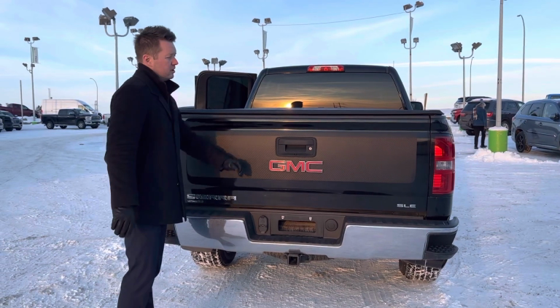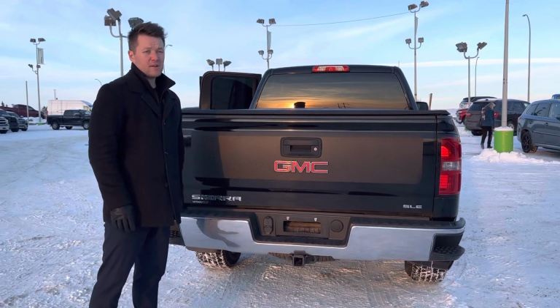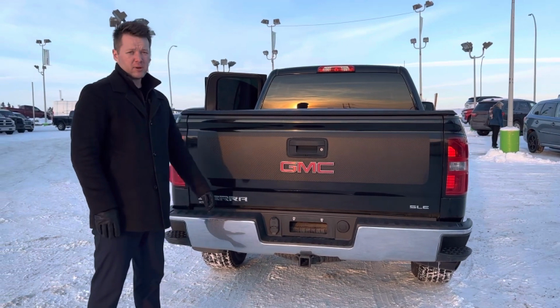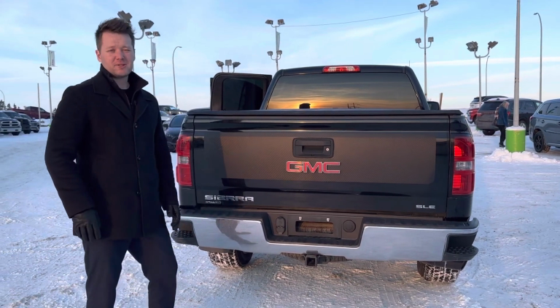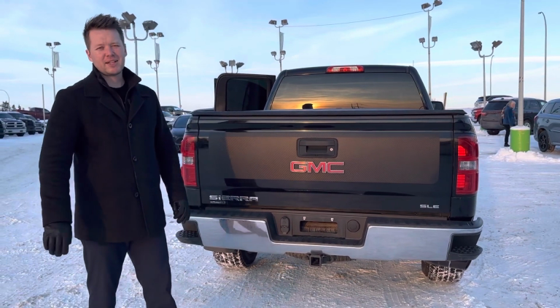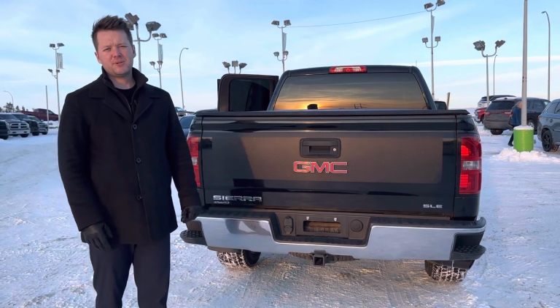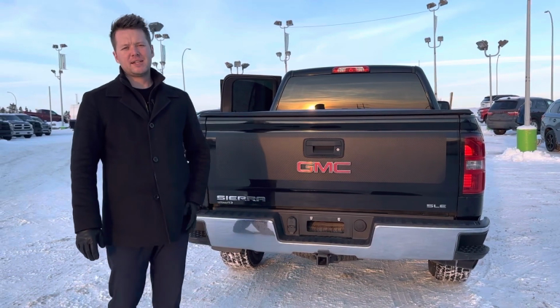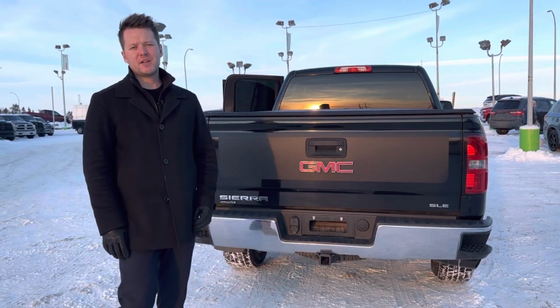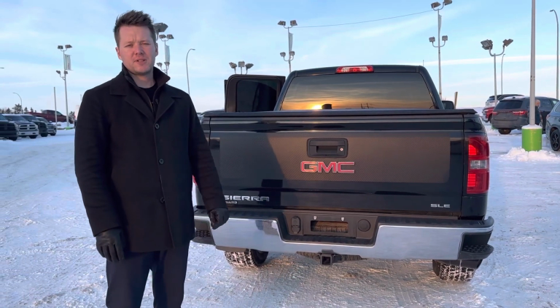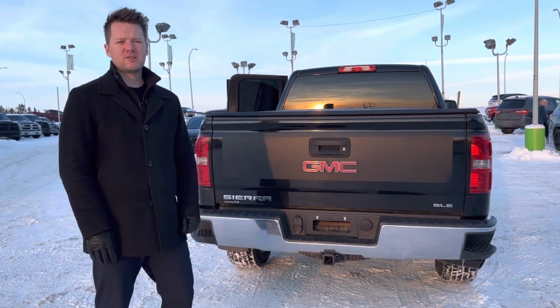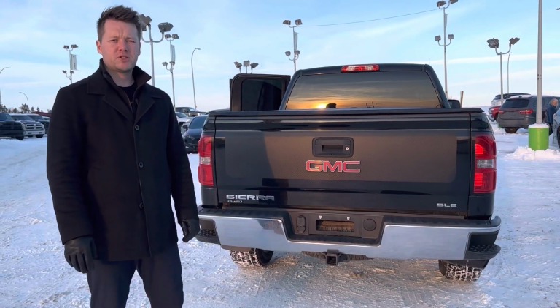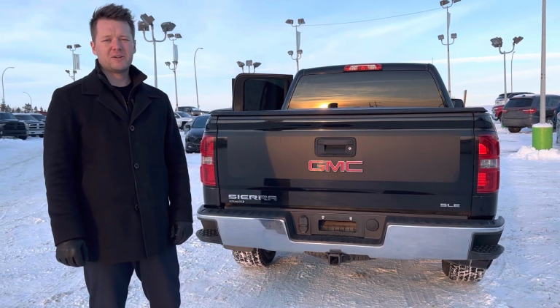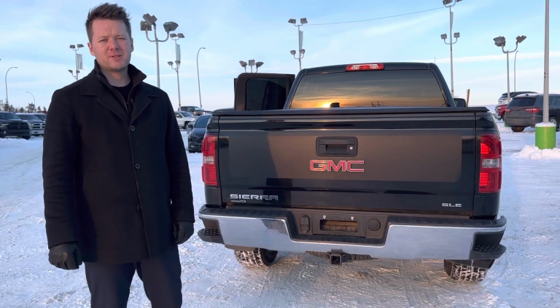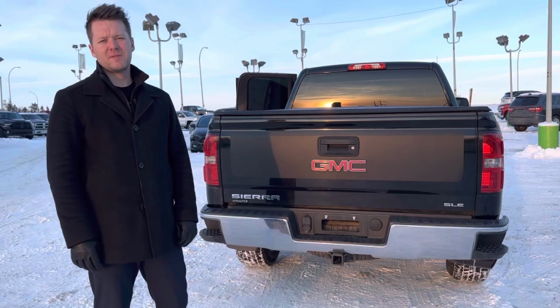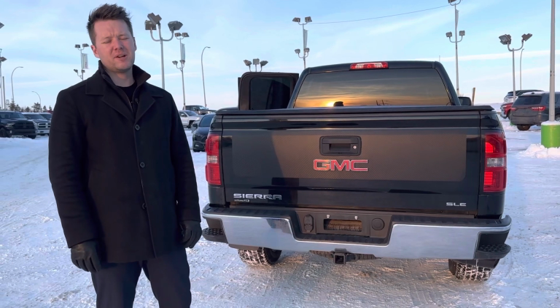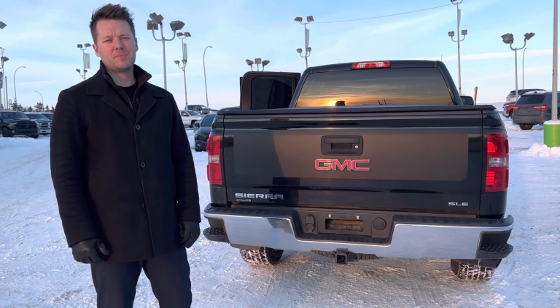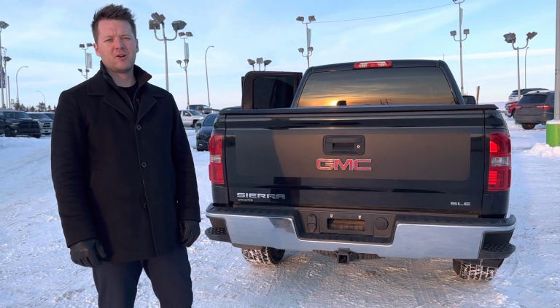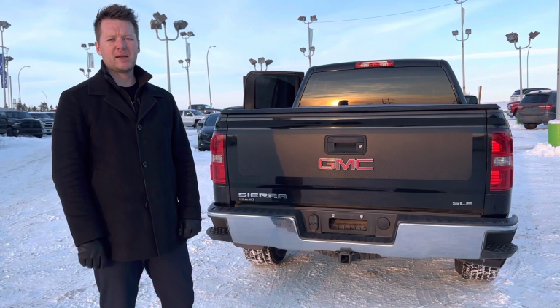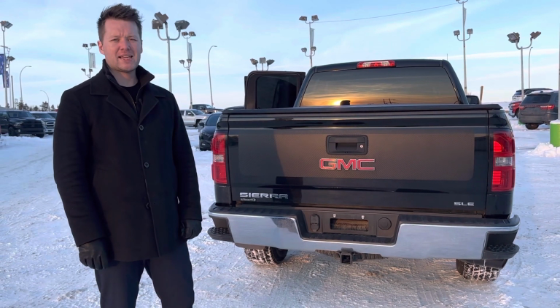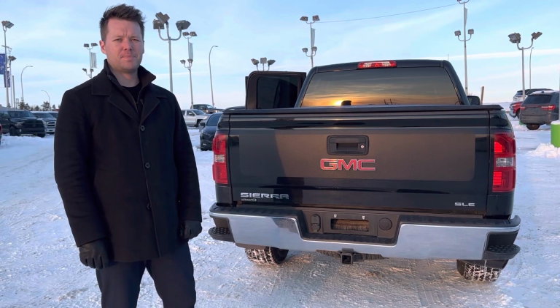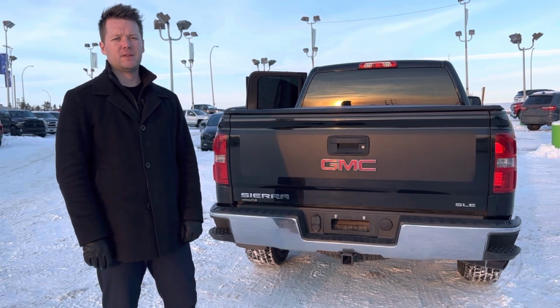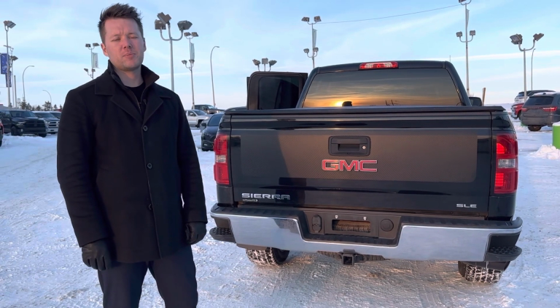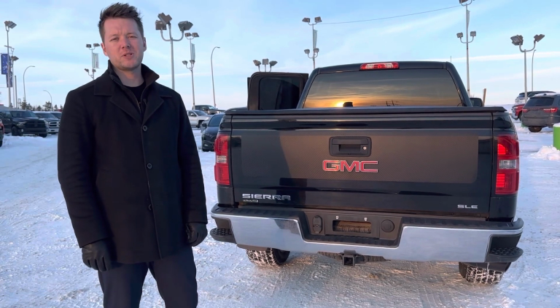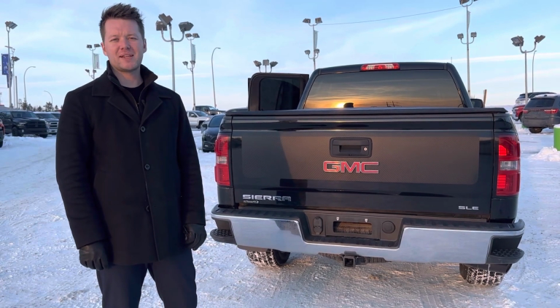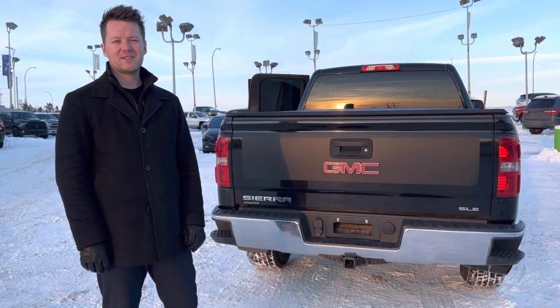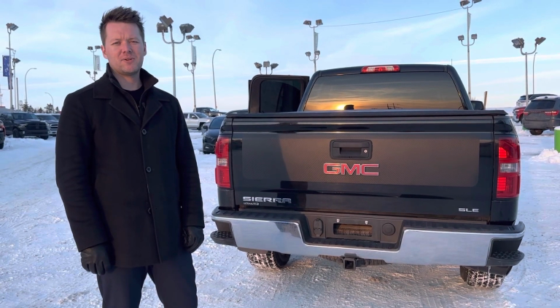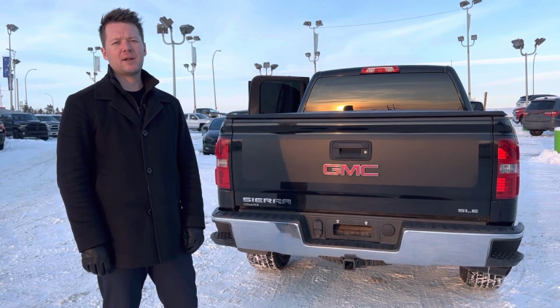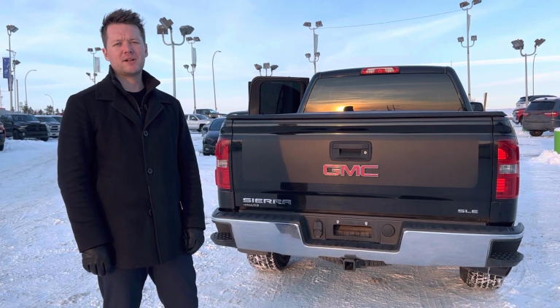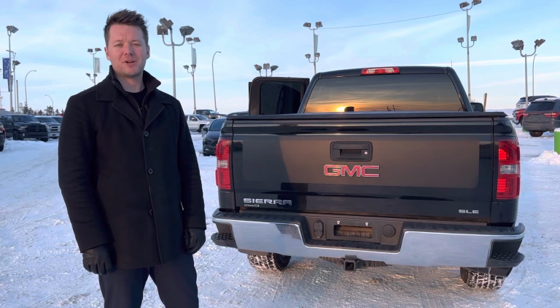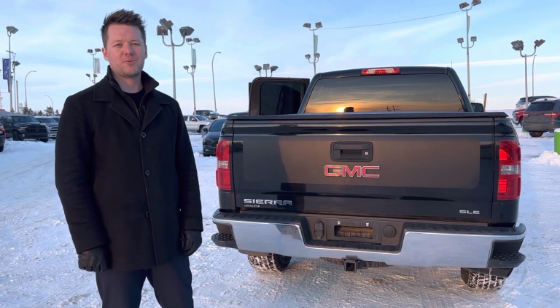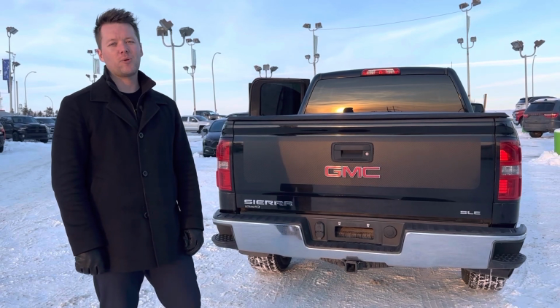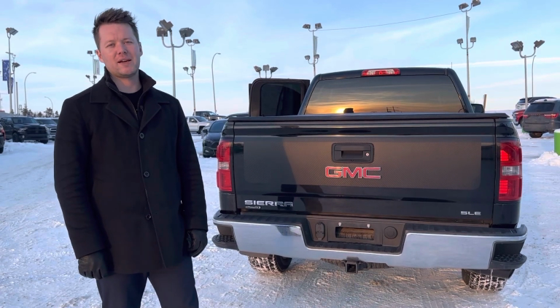If you have any questions or you'd like to take the vehicle for a test drive or check it out in person, feel free to give me a call. My name is Adam. Phone number to reach me is 780-910-9347.